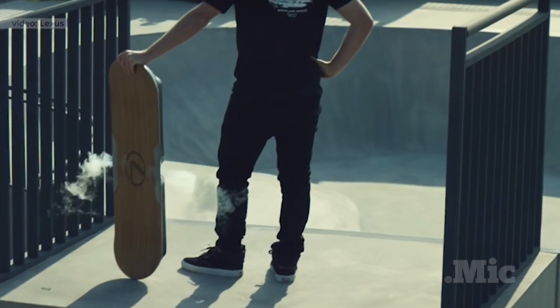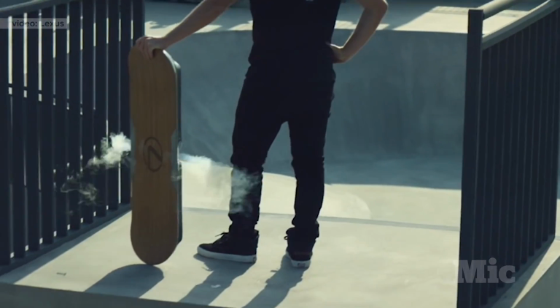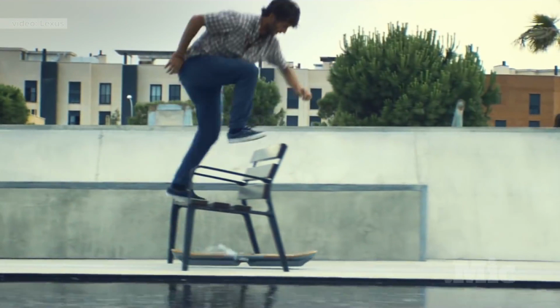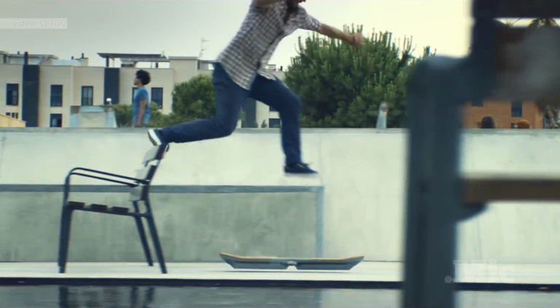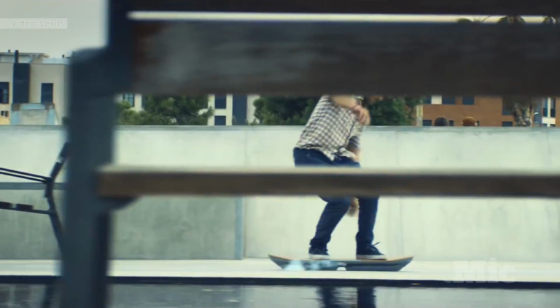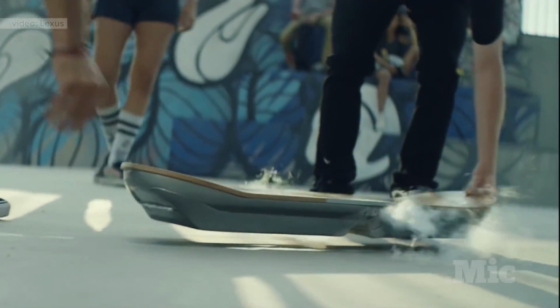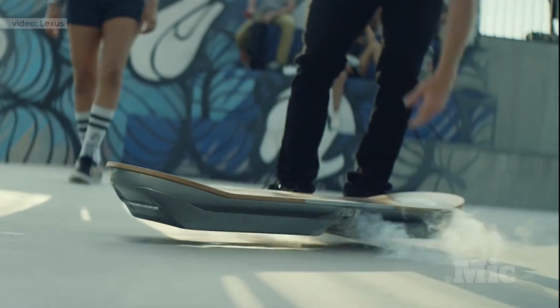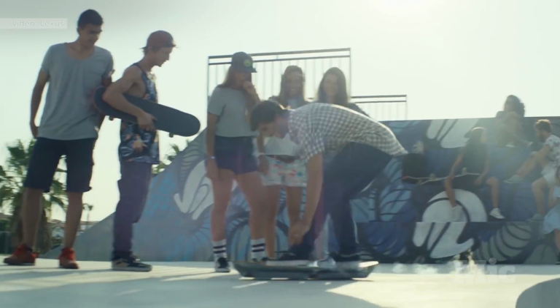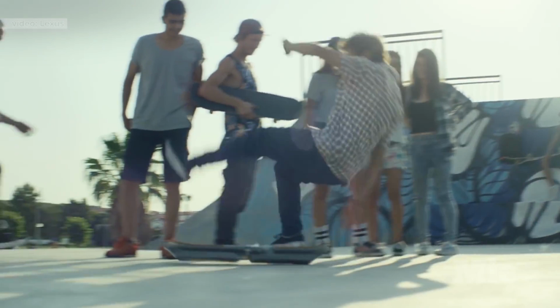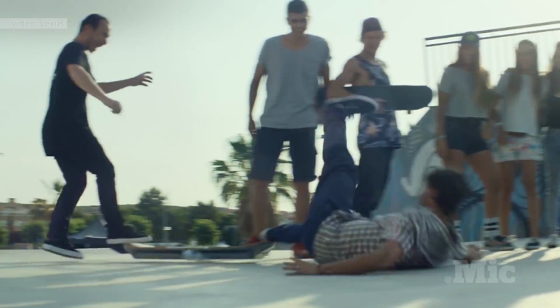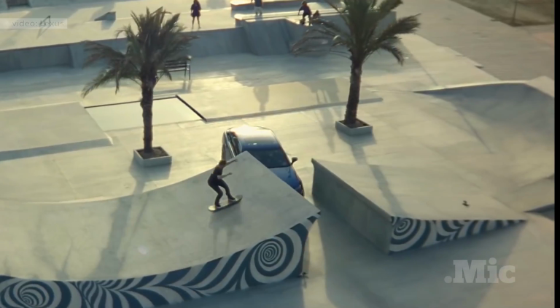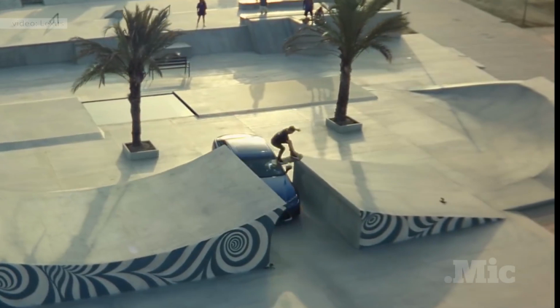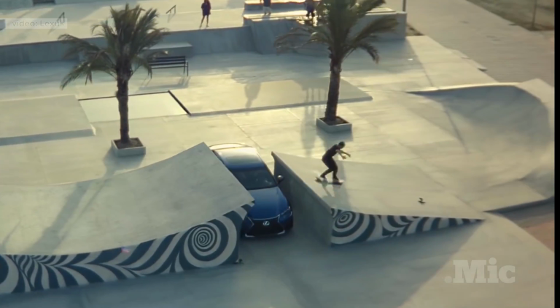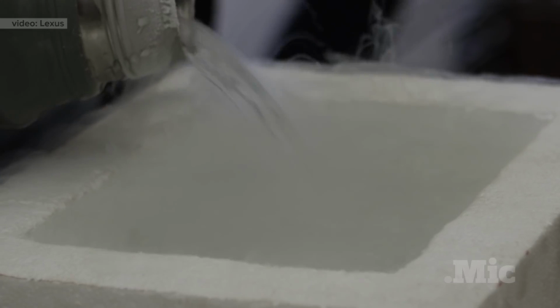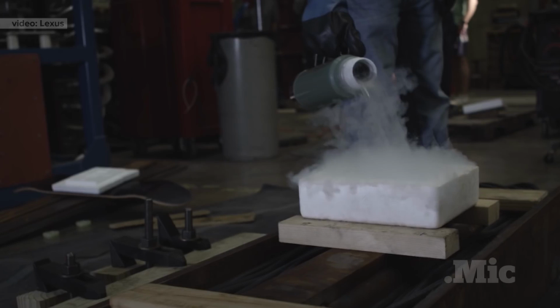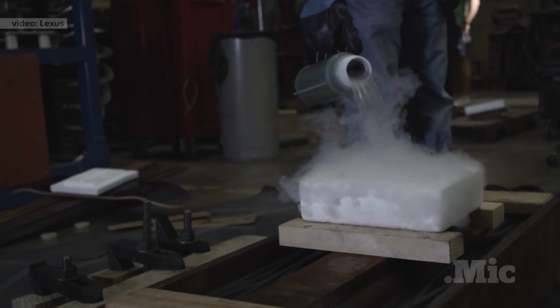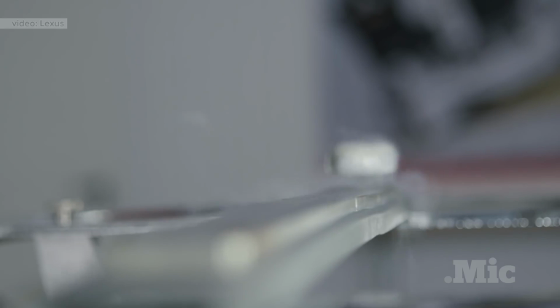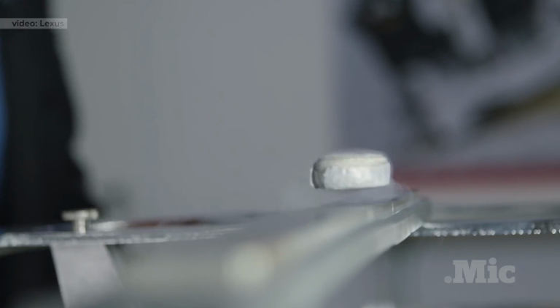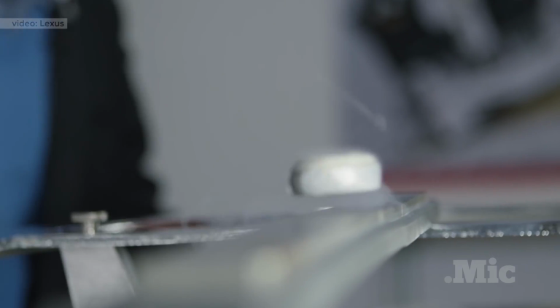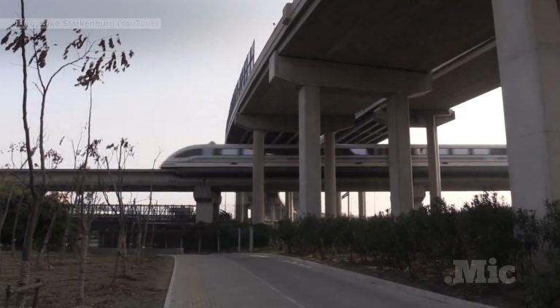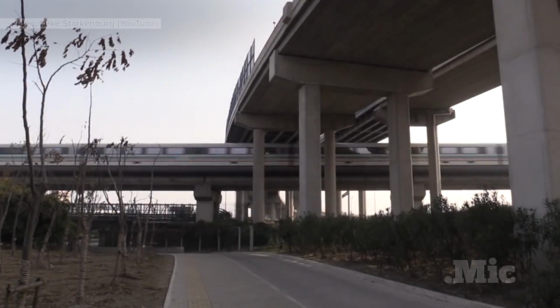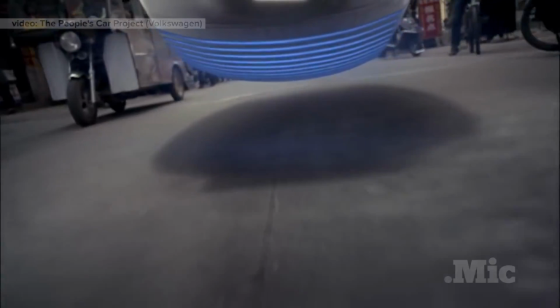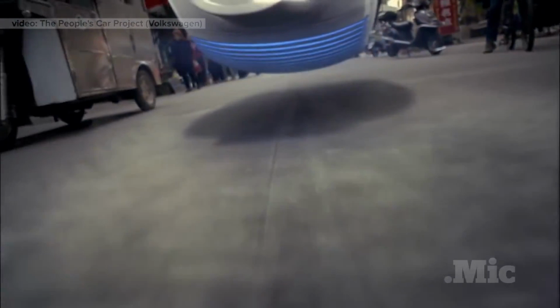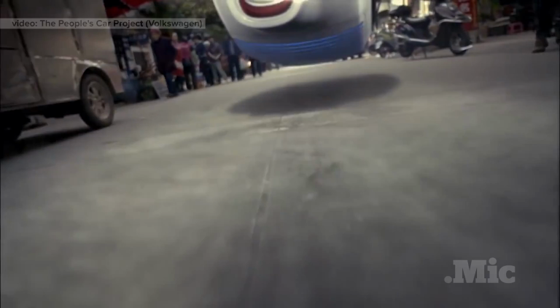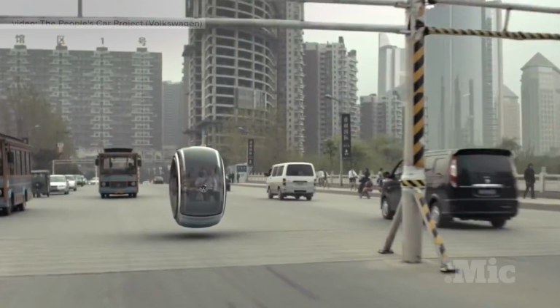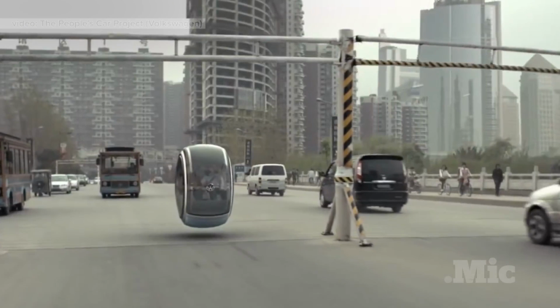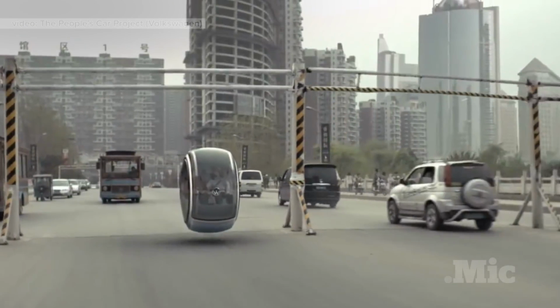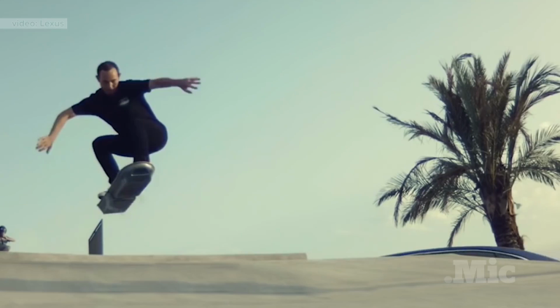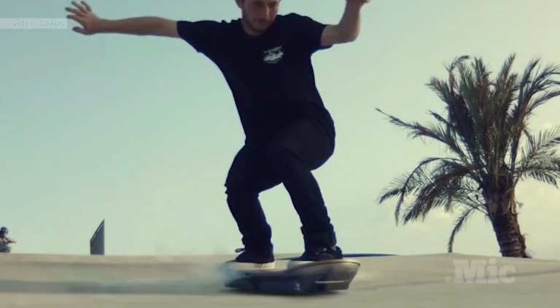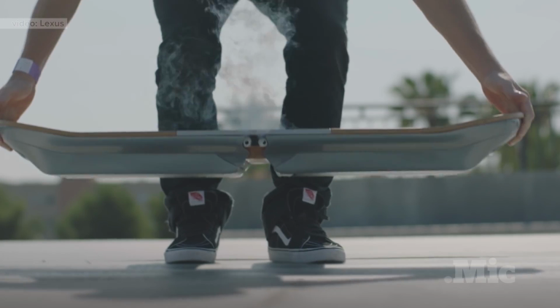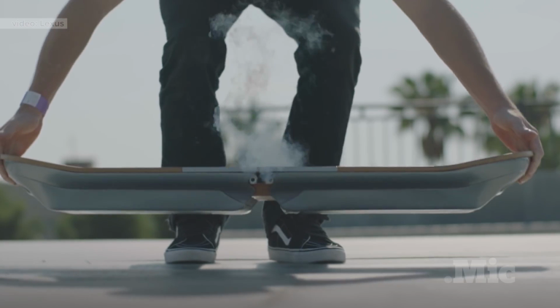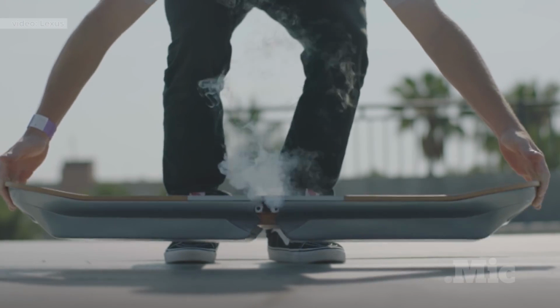But Lexus recently introduced a real hoverboard. And while it's impractical and mostly a marketing gimmick, the technology behind it could actually lead to faster trains, more energy-efficient cars, and hoverboards that actually hover.